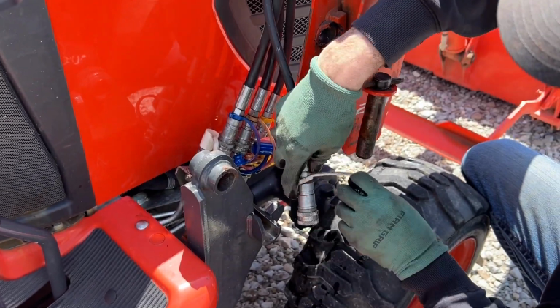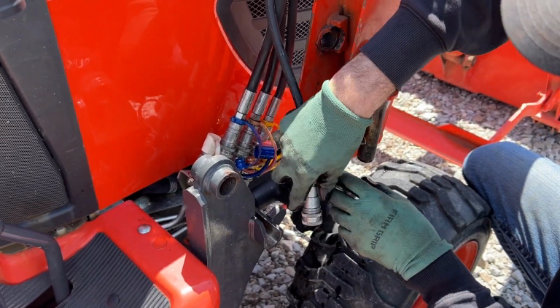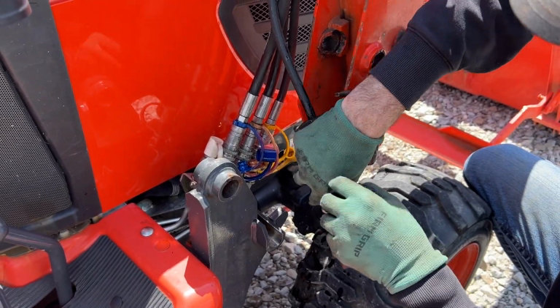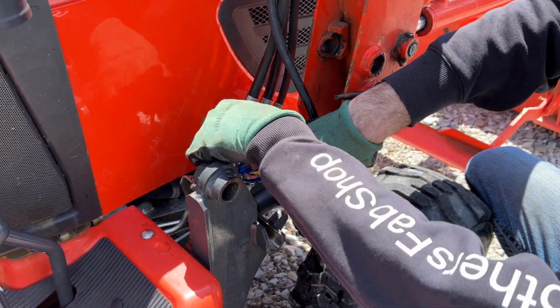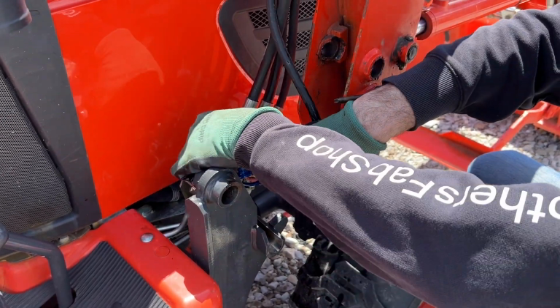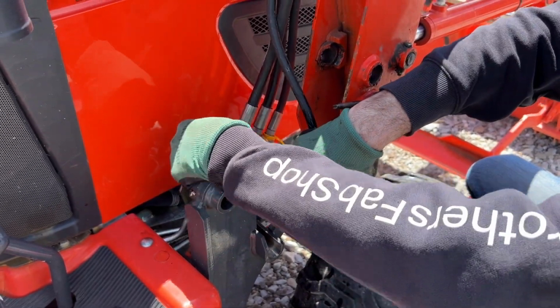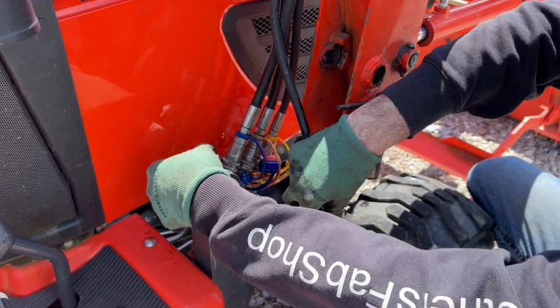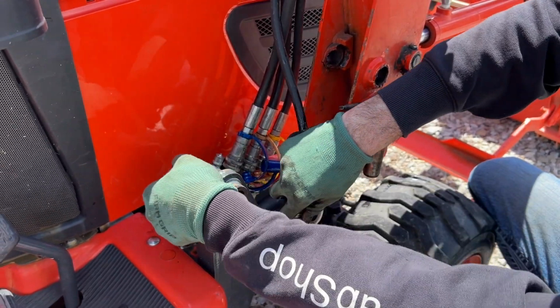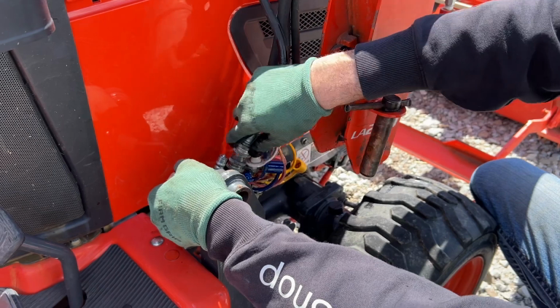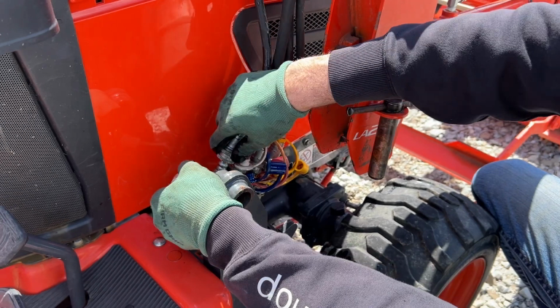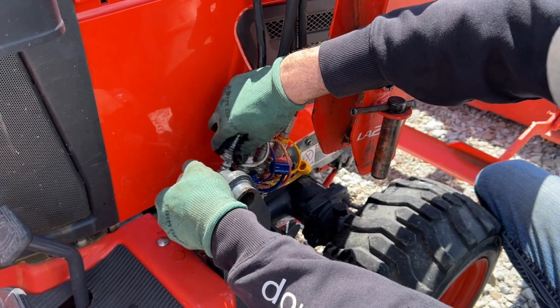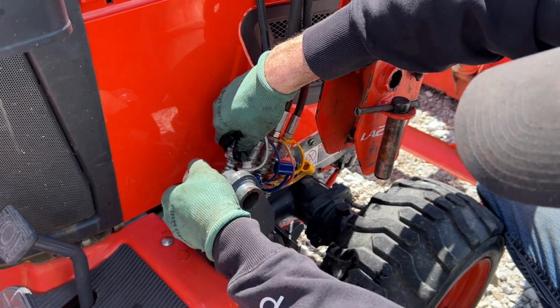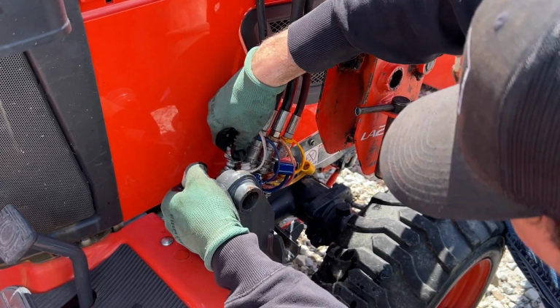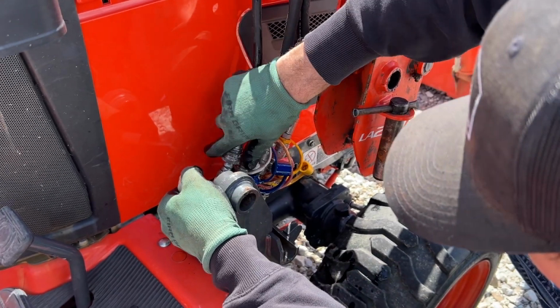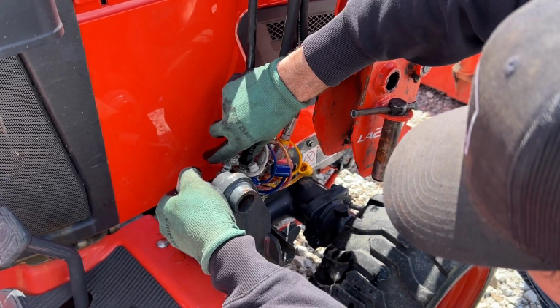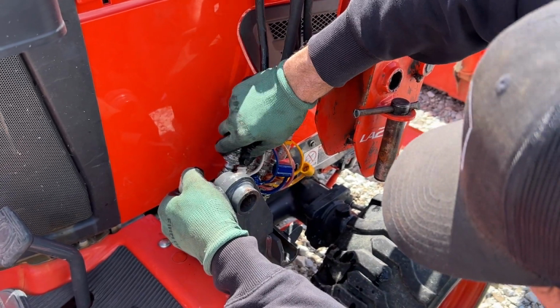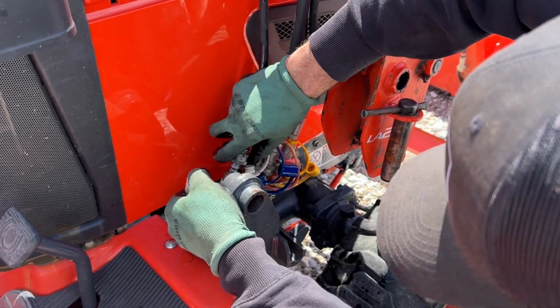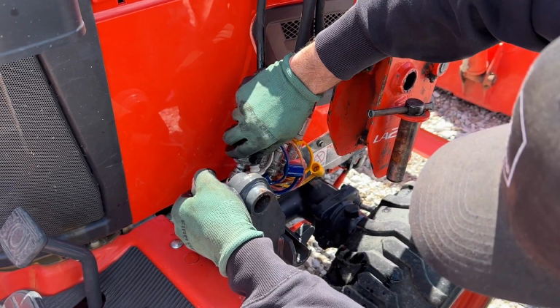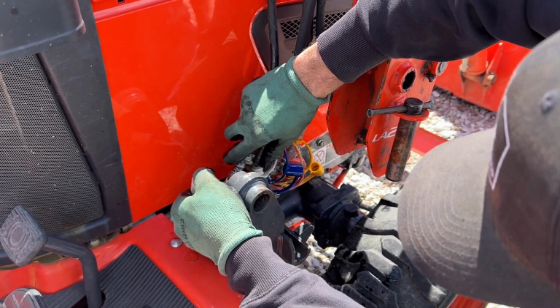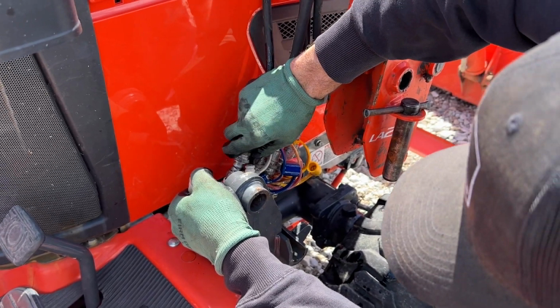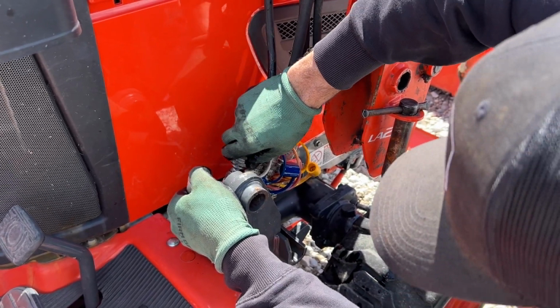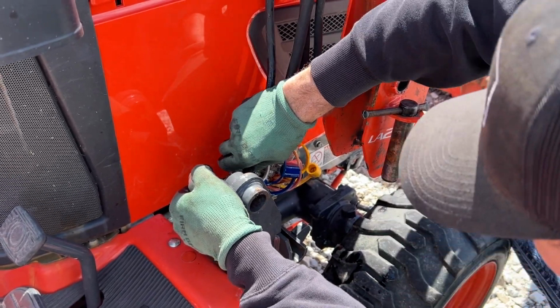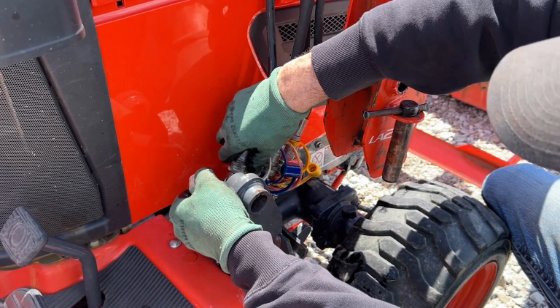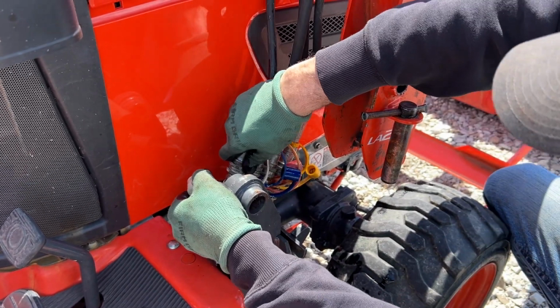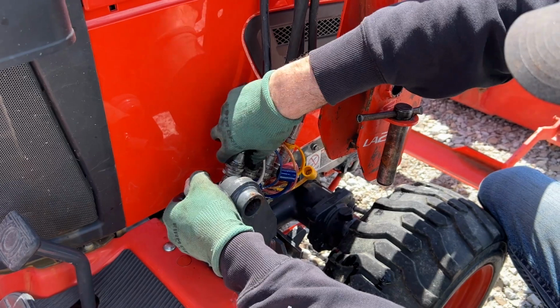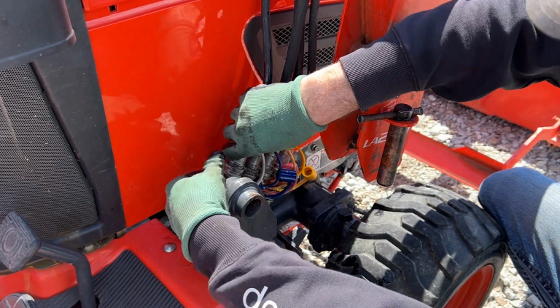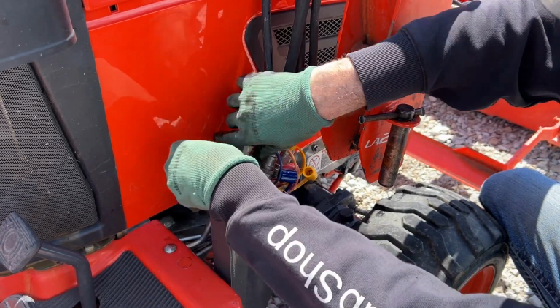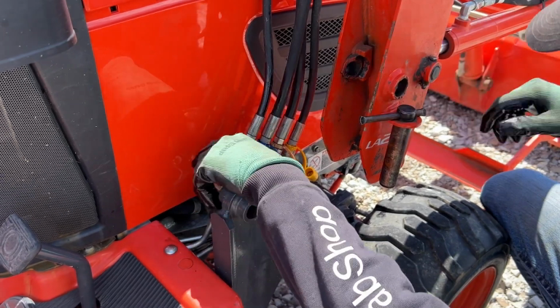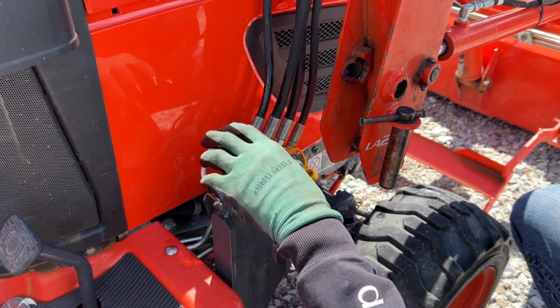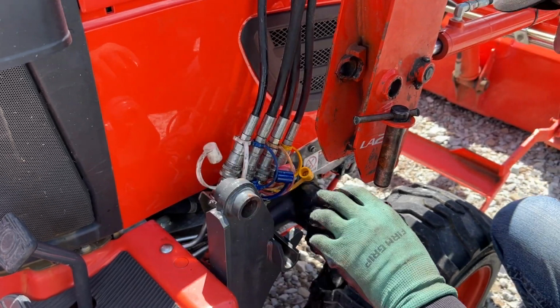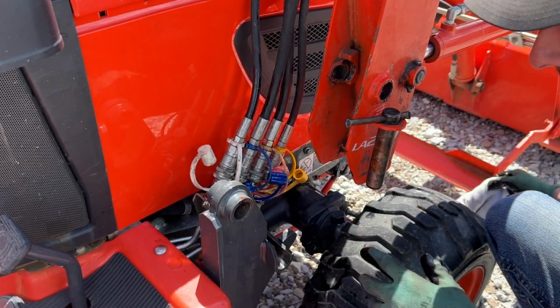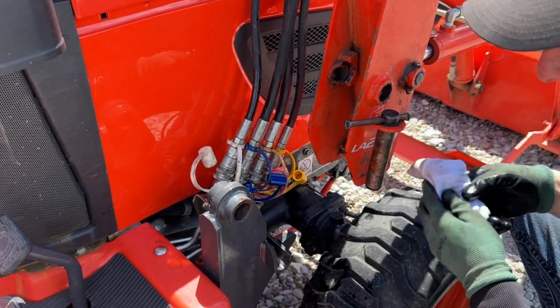And then of course at your service intervals make sure you're checking your hydraulic fluid. Check your dipstick whenever you need to, top it off as necessary, change it at service intervals — all that good stuff.